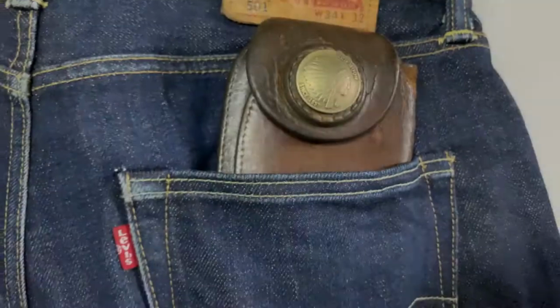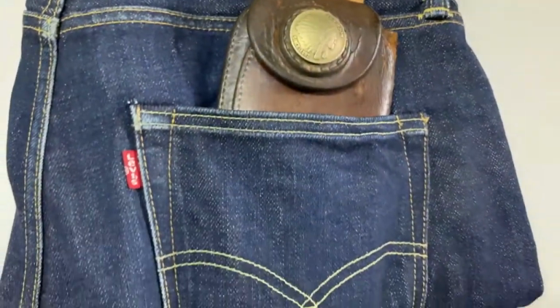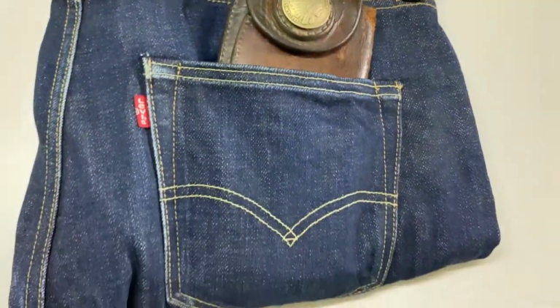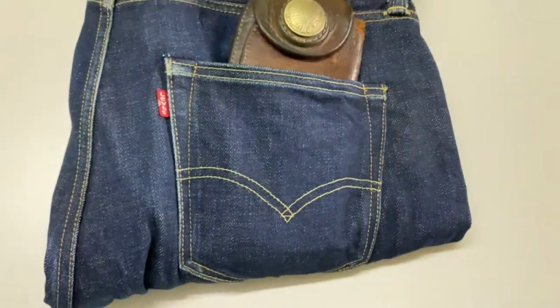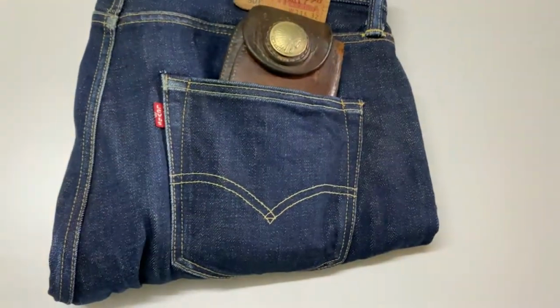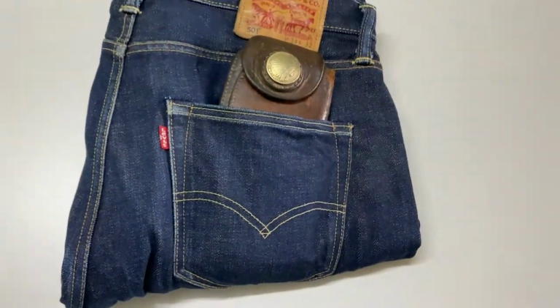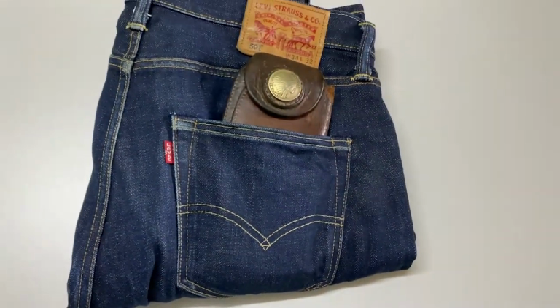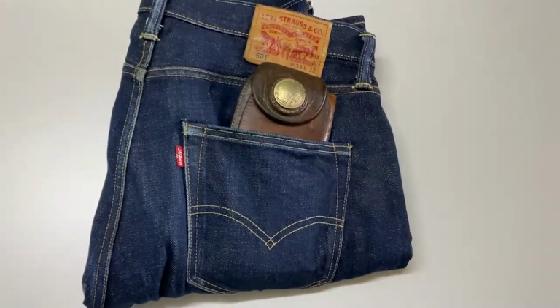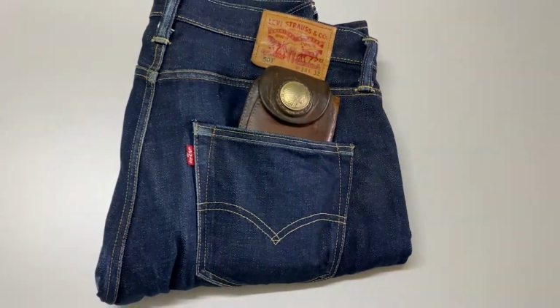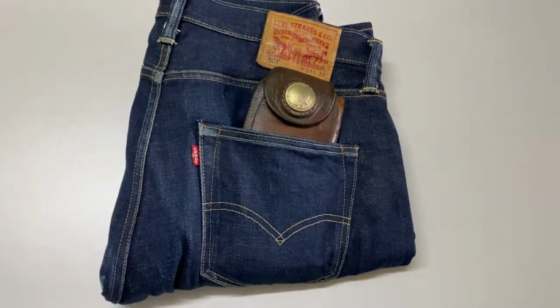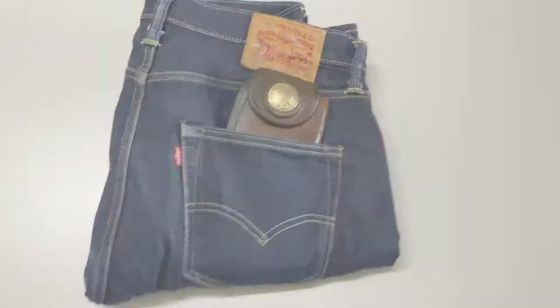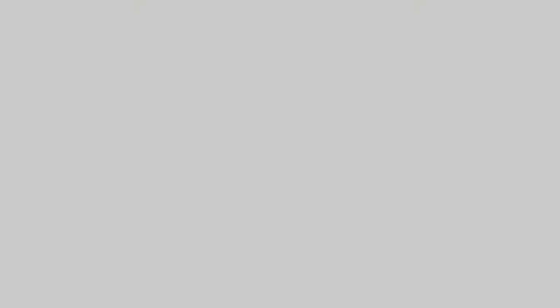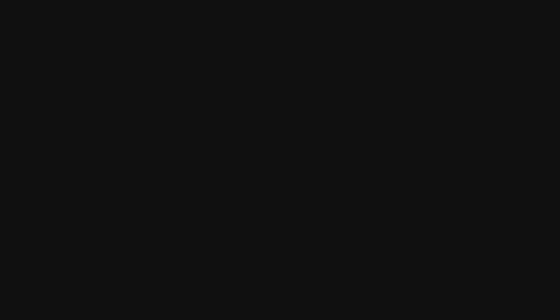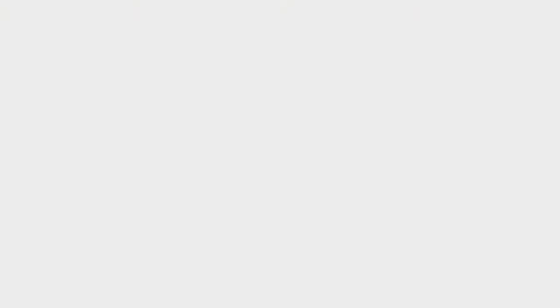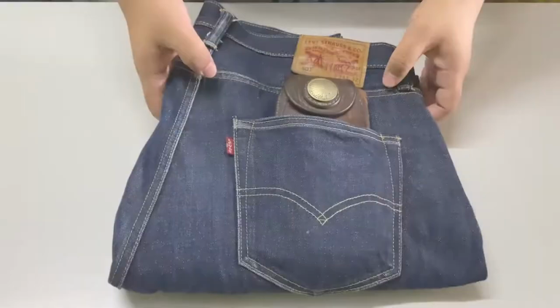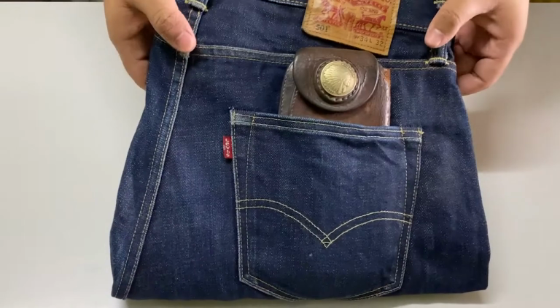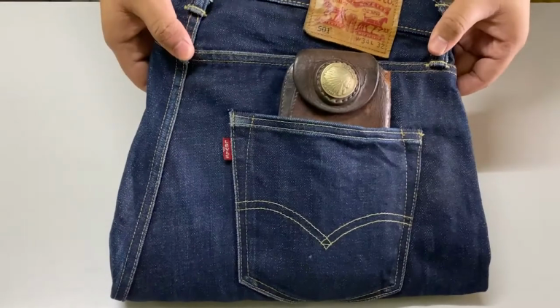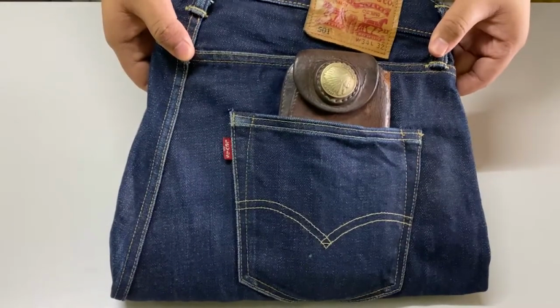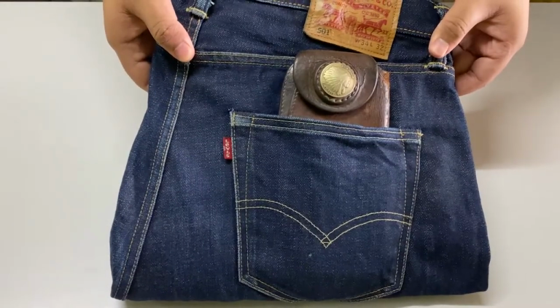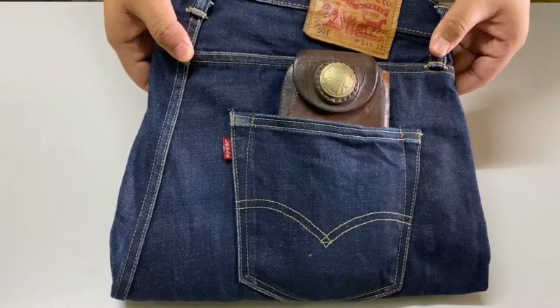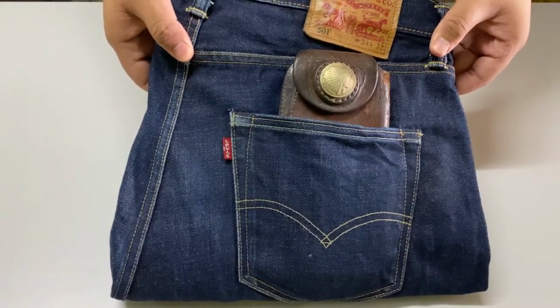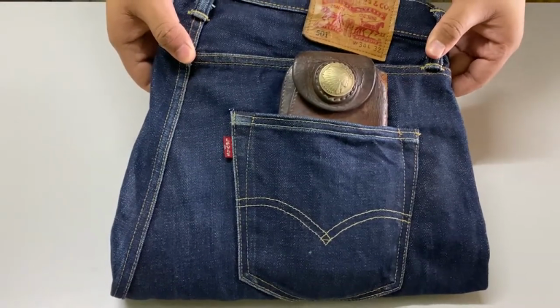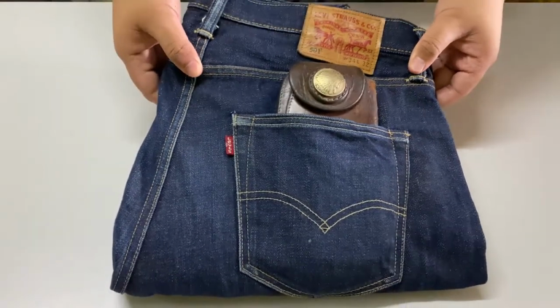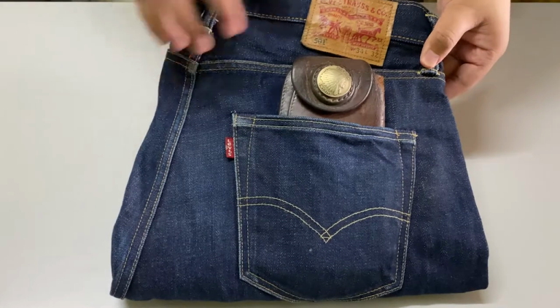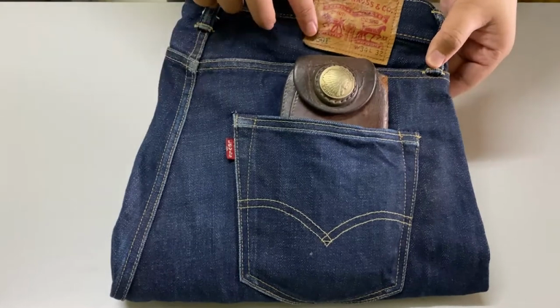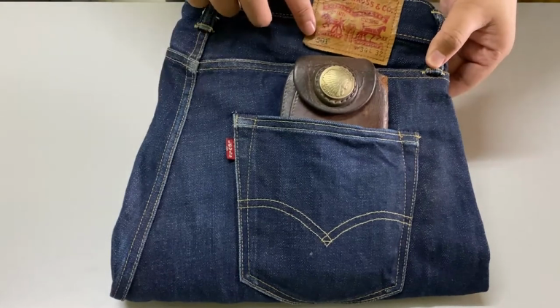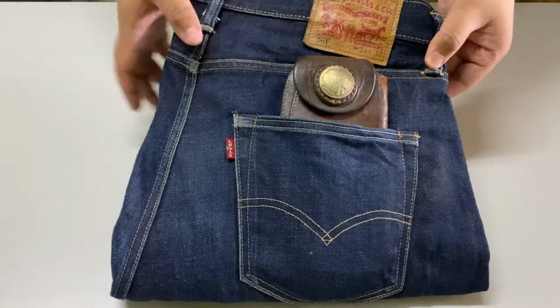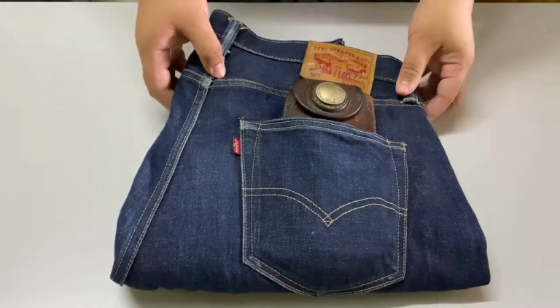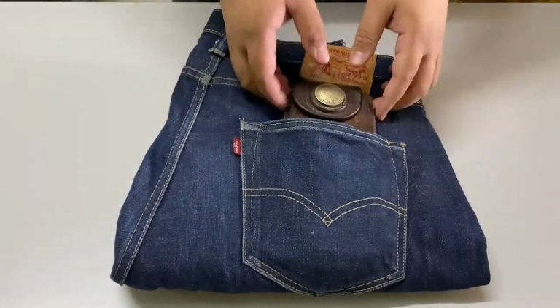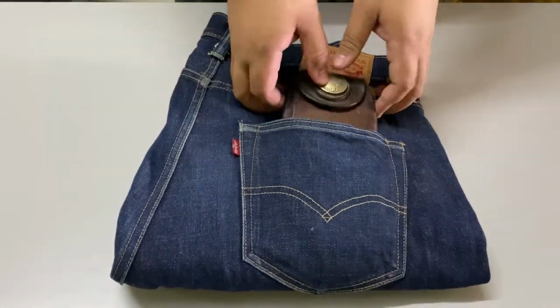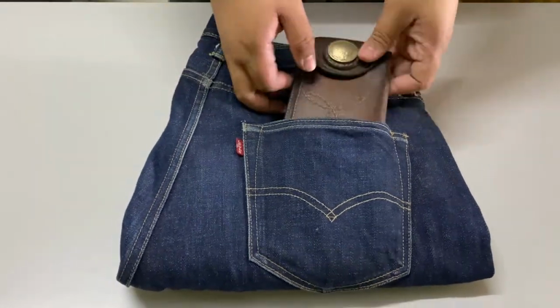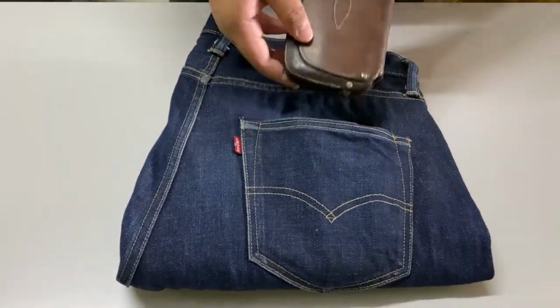Hello, for those who are watching this video right now, this is a review of a selvedge denim jeans made by Levi's 501, and also the Red Moon Long Wallet Peacemaker.